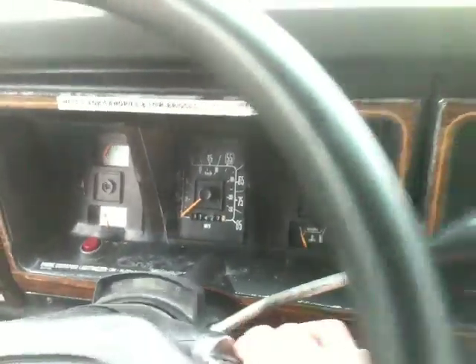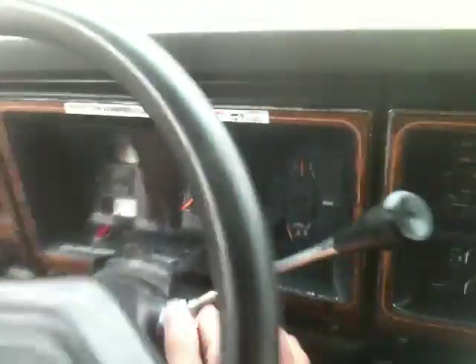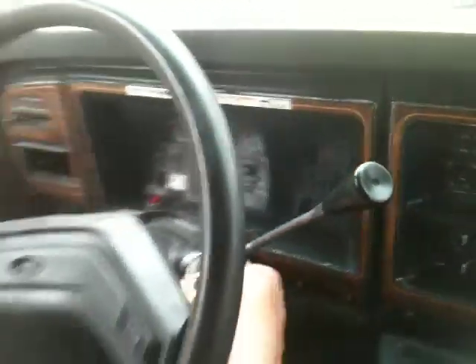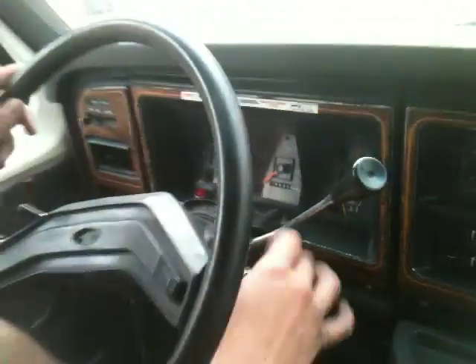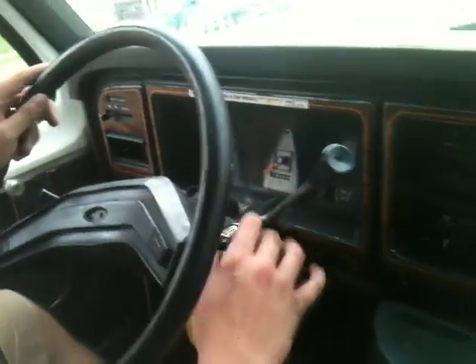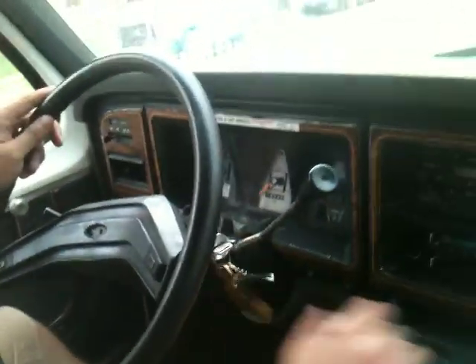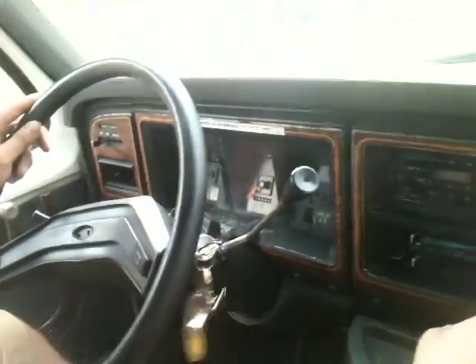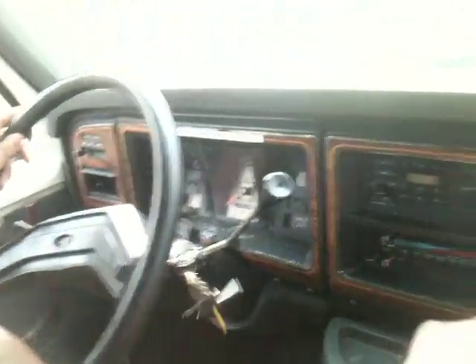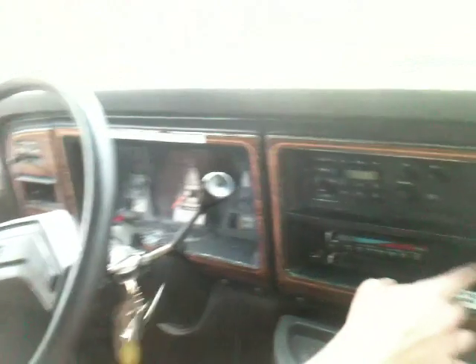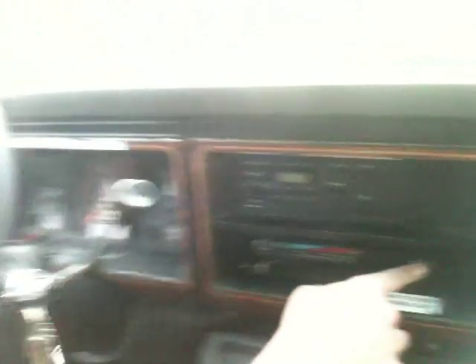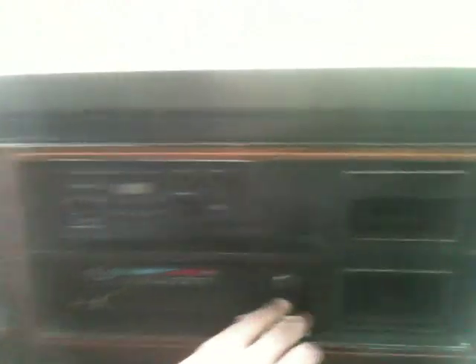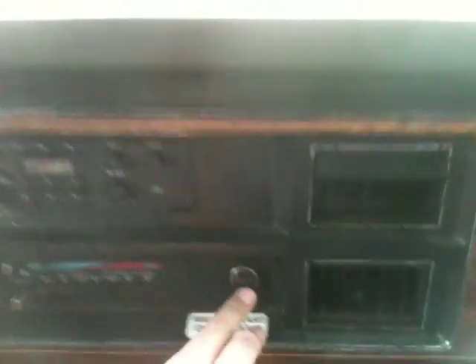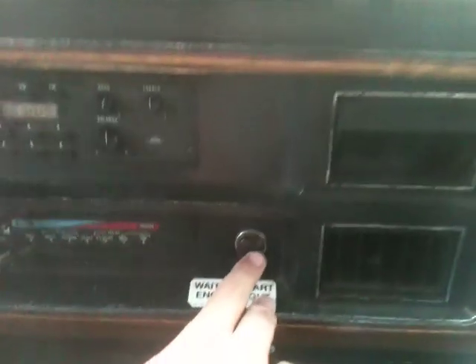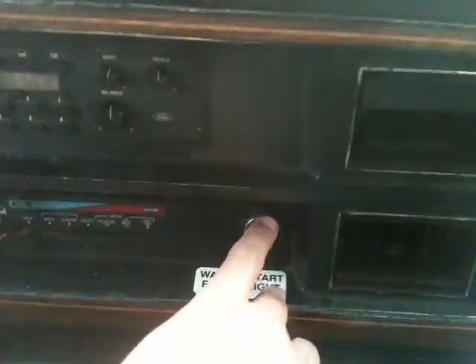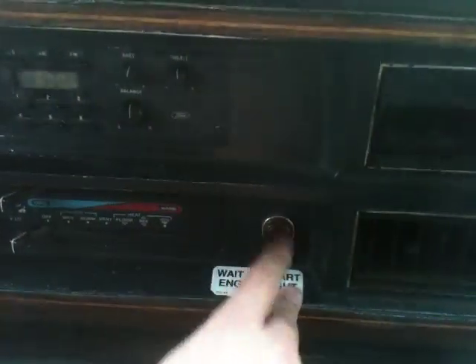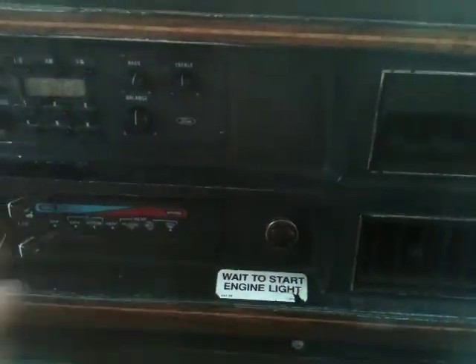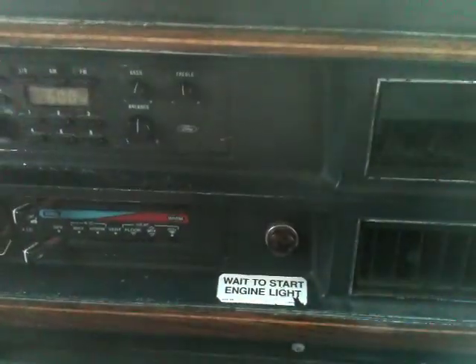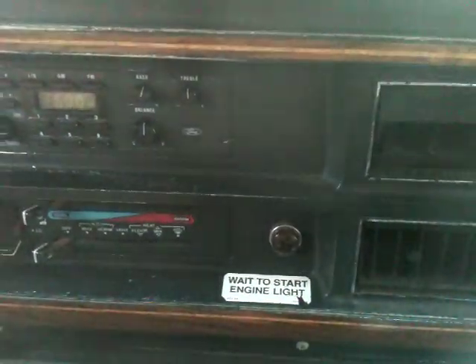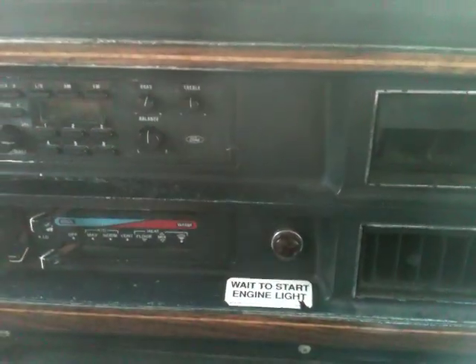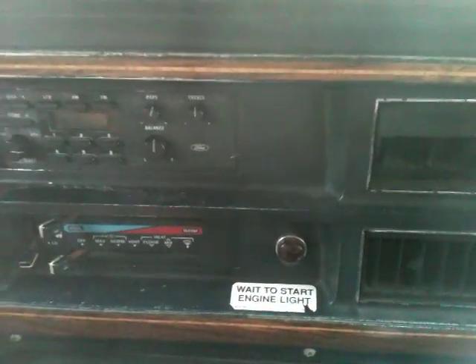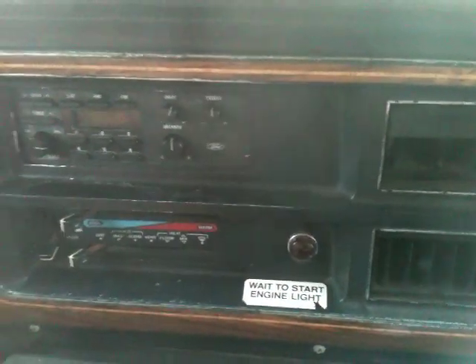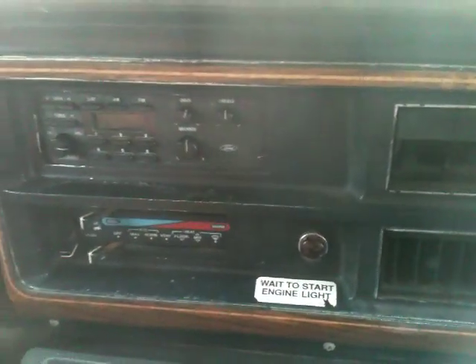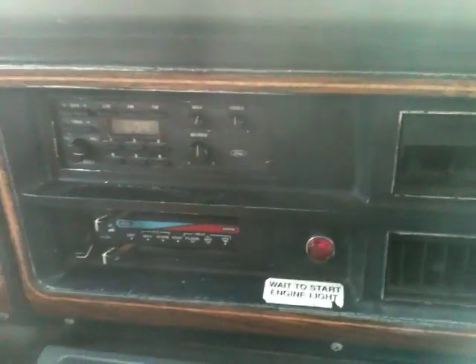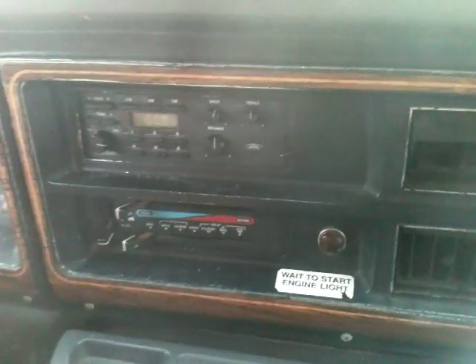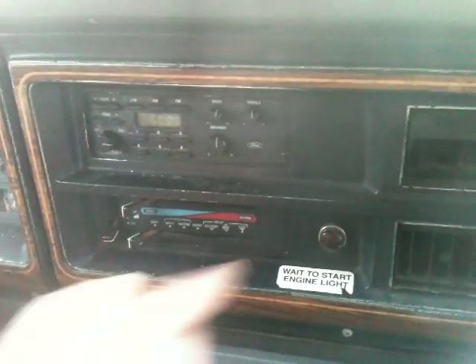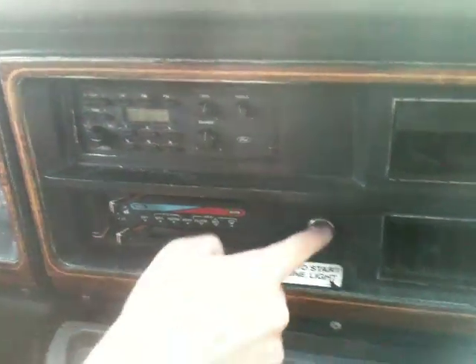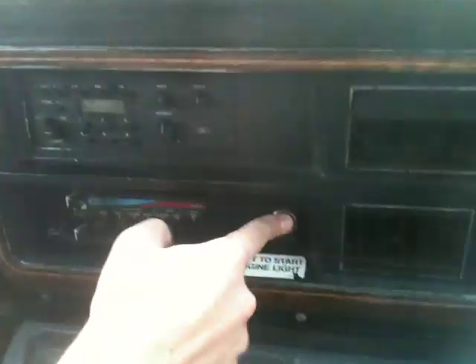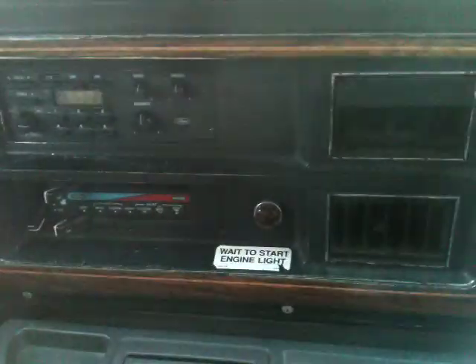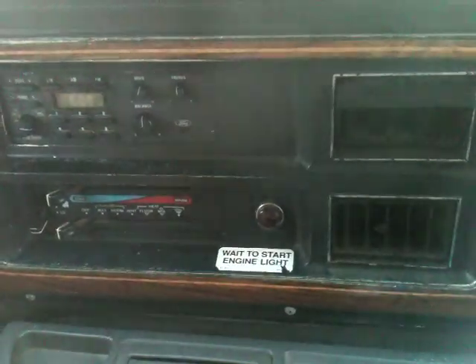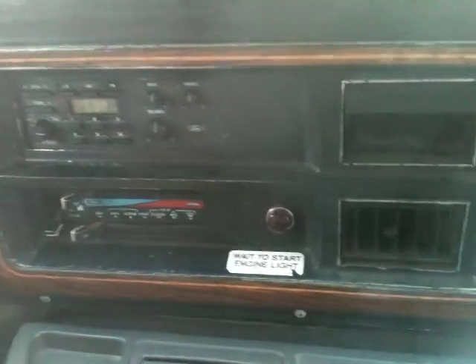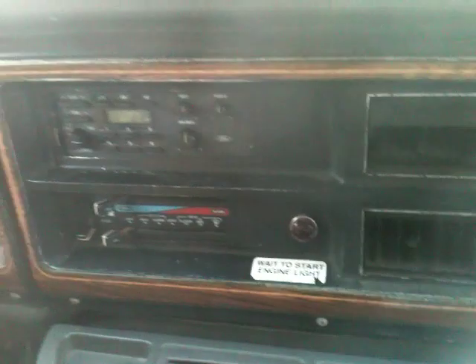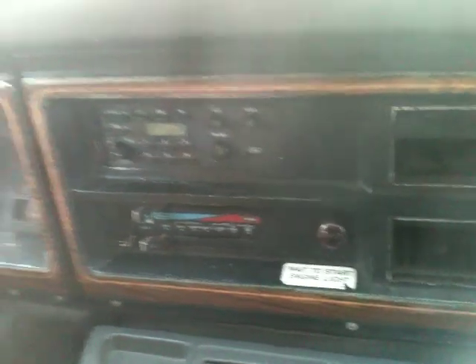We're going to start it up. This usually lights up, especially when it's cold. It always works, it just doesn't turn on very long when it's warm.